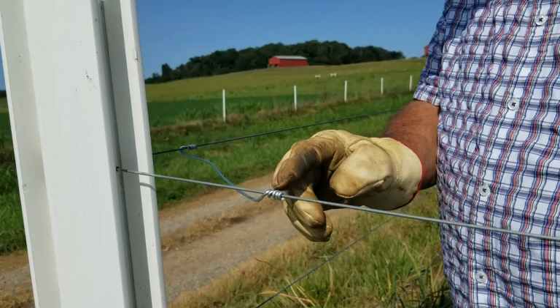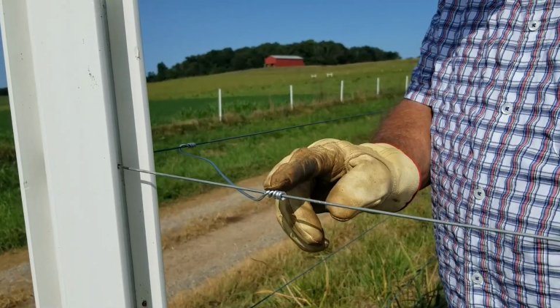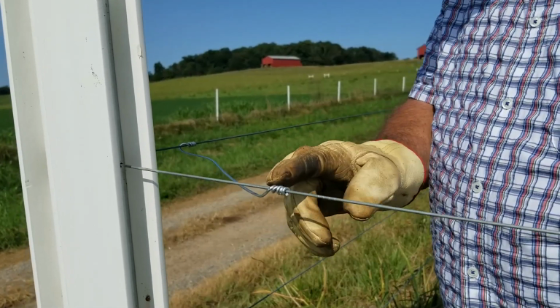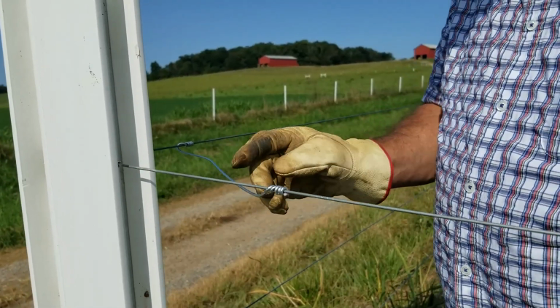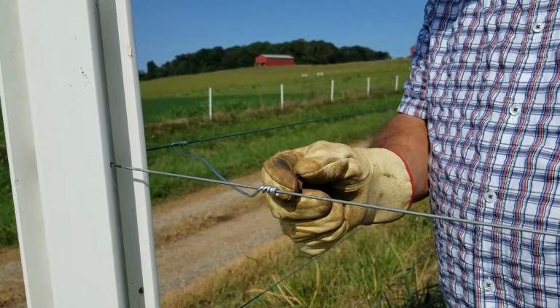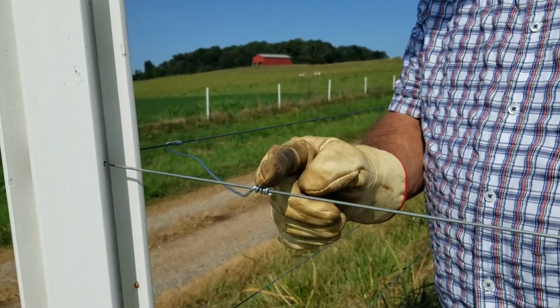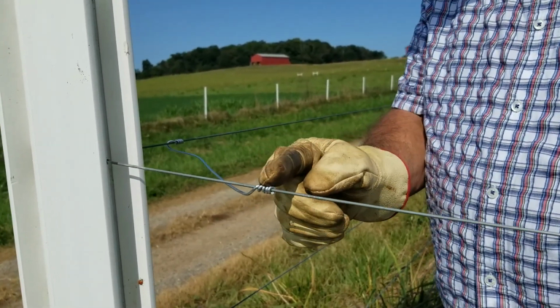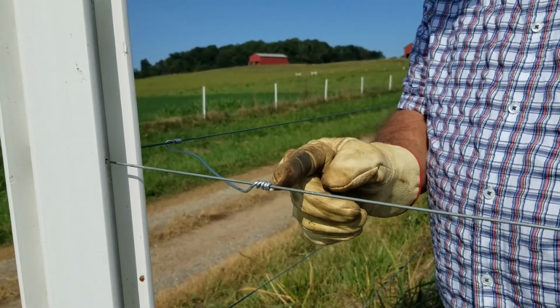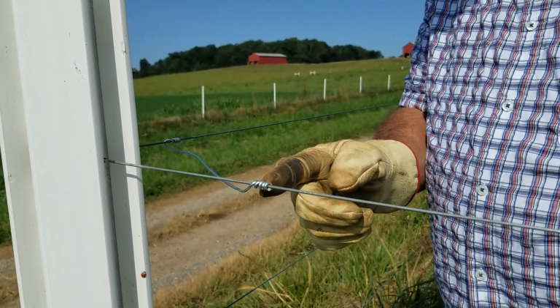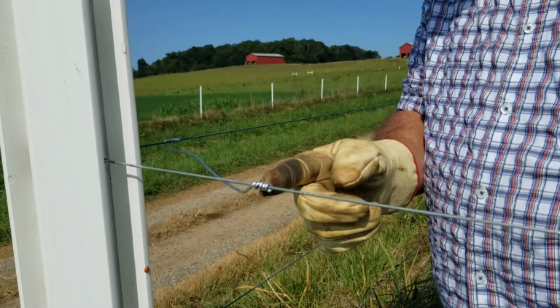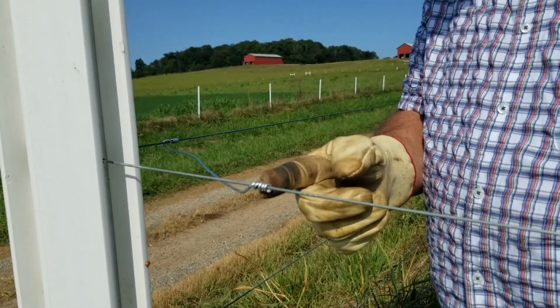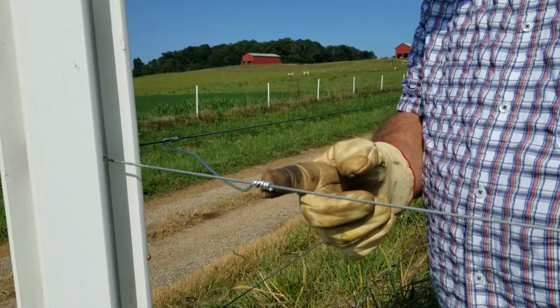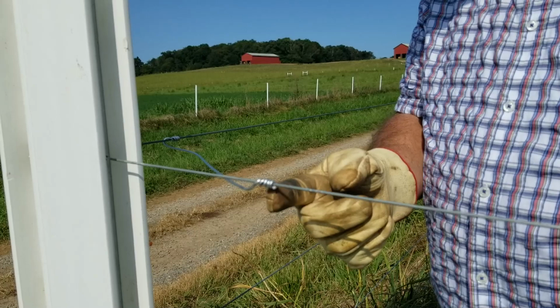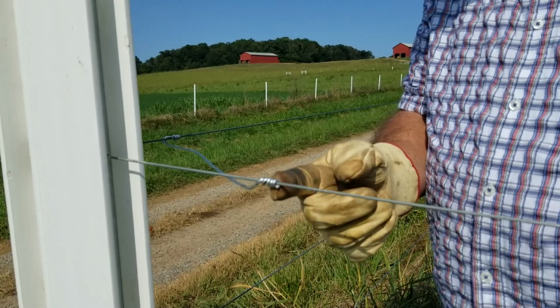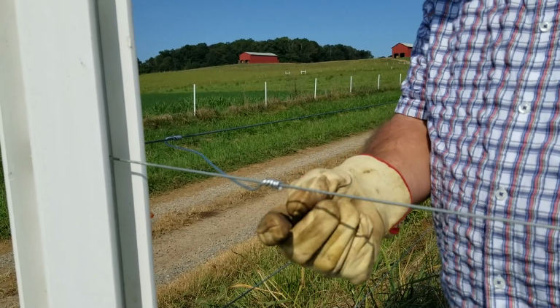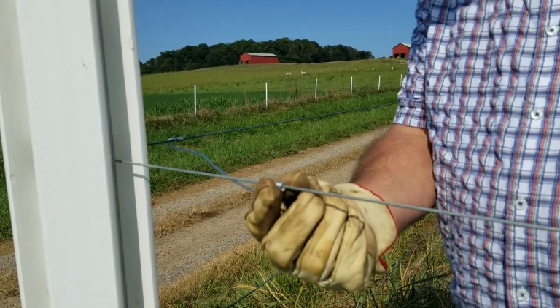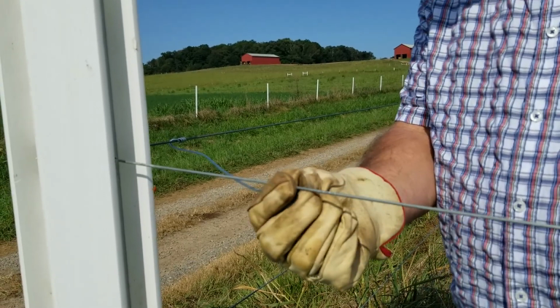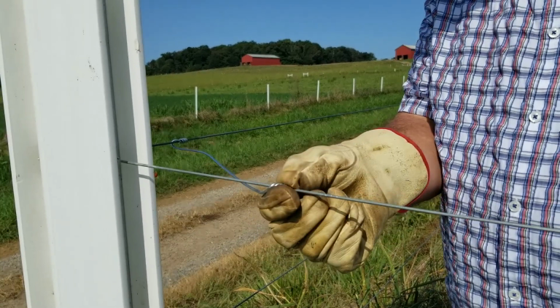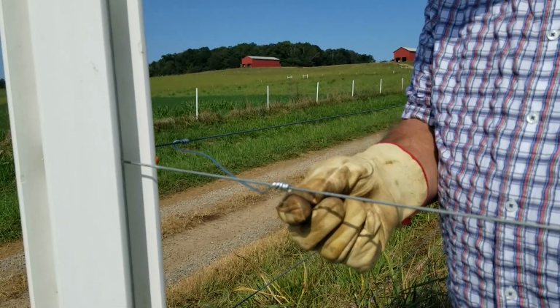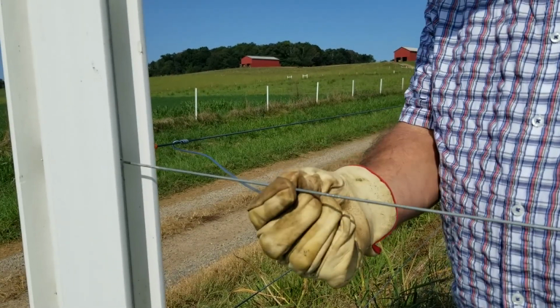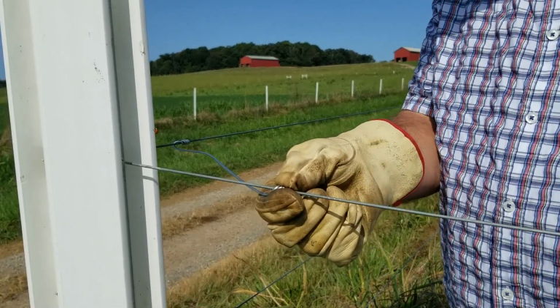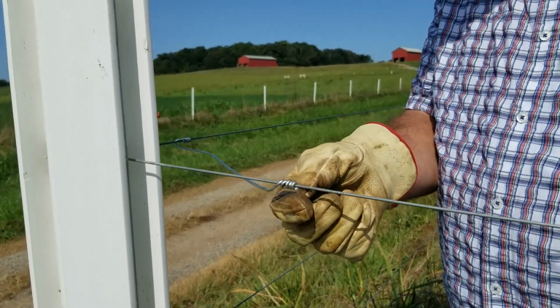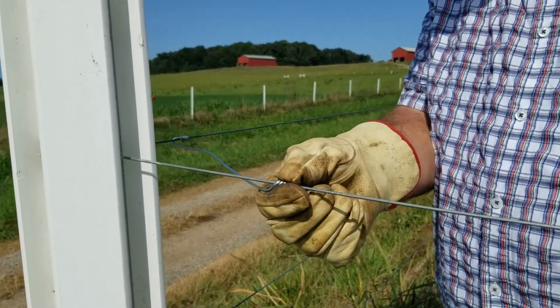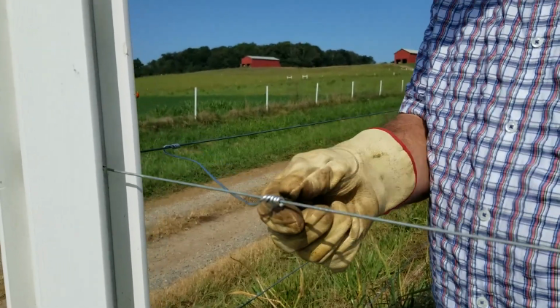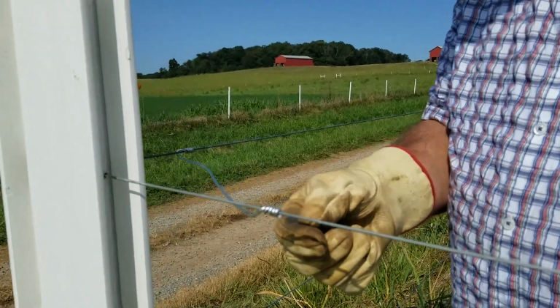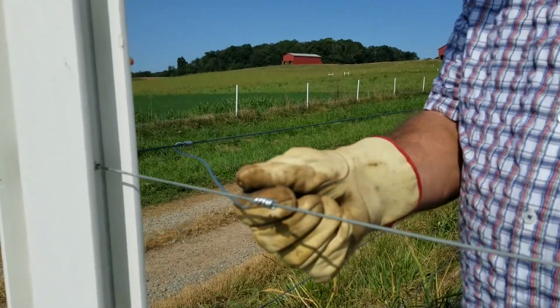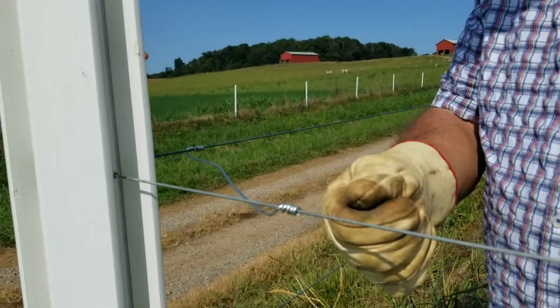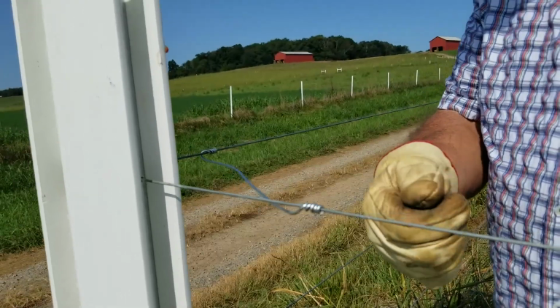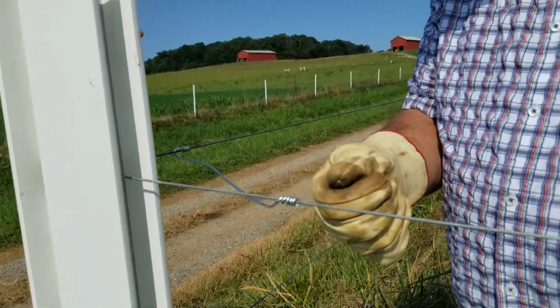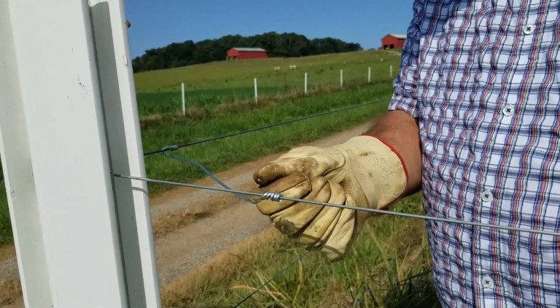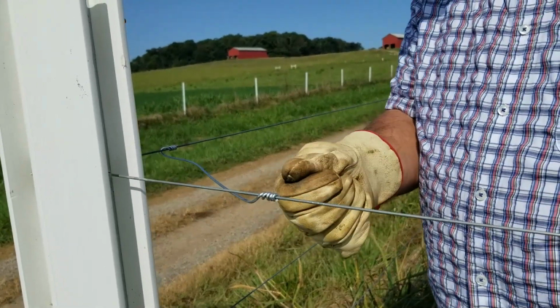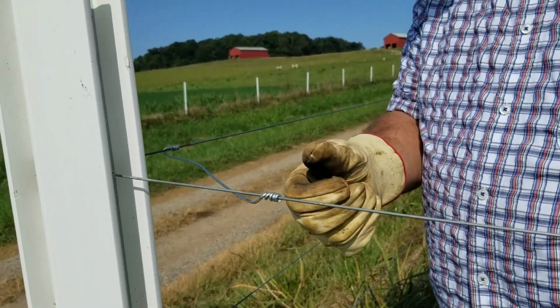Tying it is fine, just make sure that you take your pliers and really cinch down on the ends right here and get that good and tight so that you cannot move it back and forth by hand.